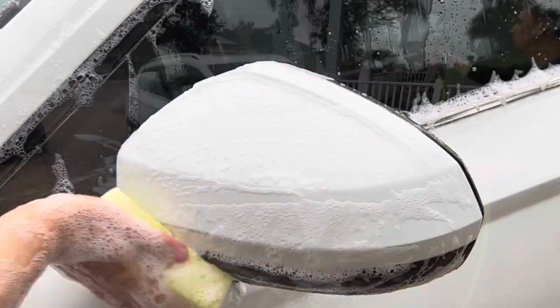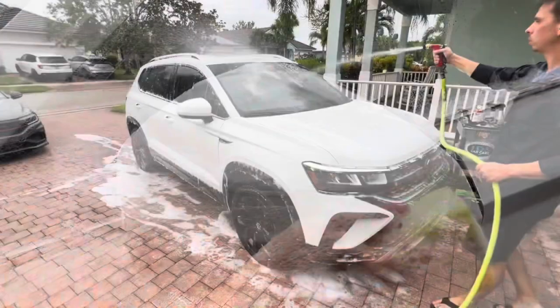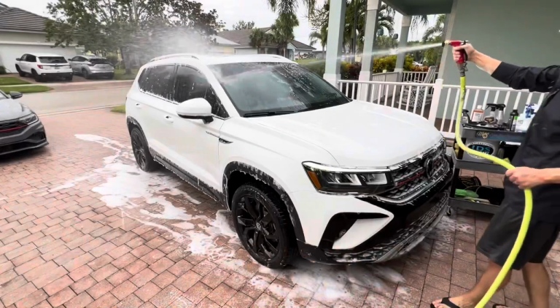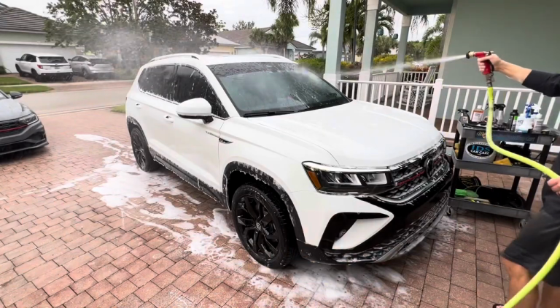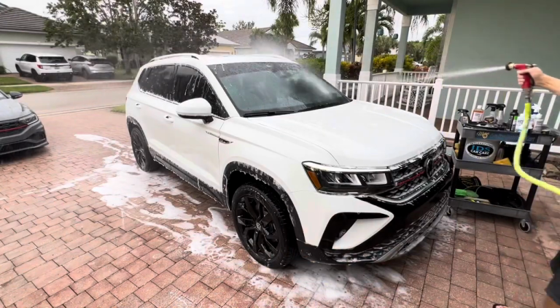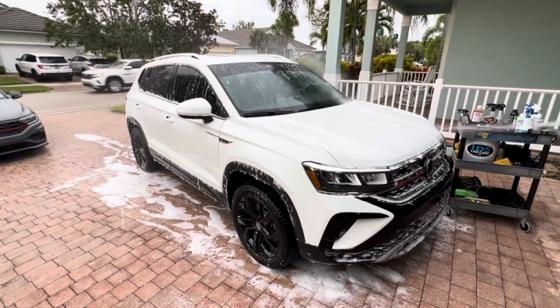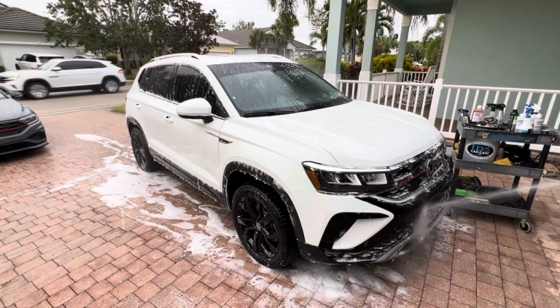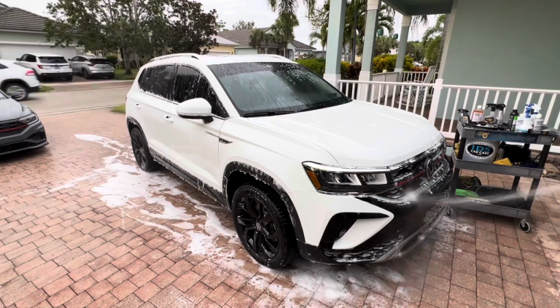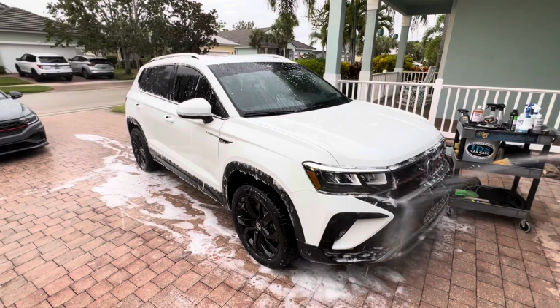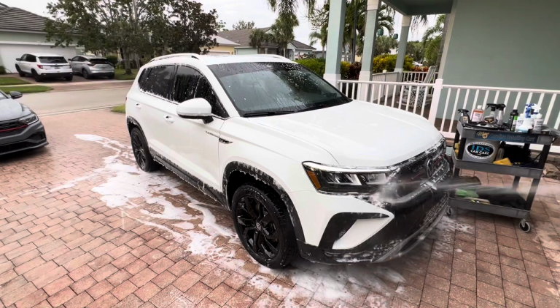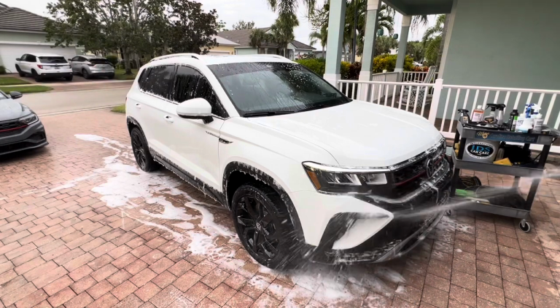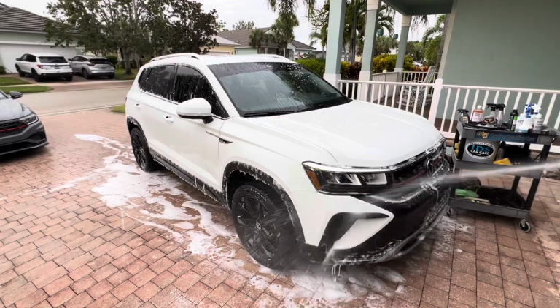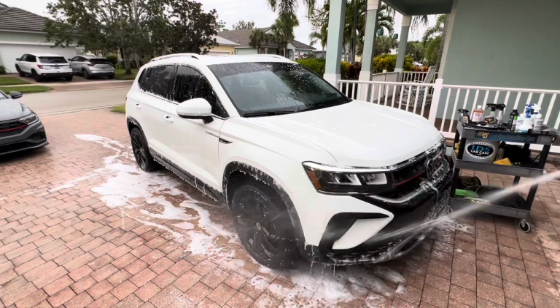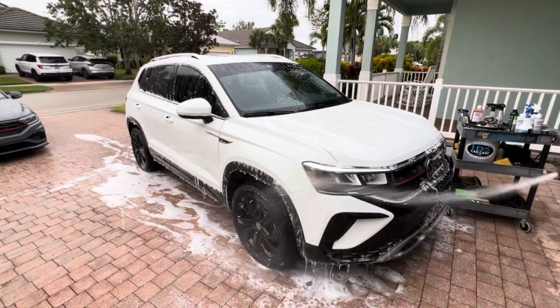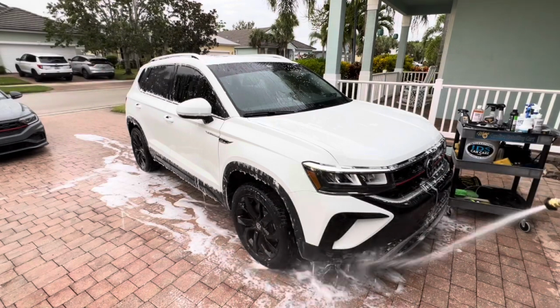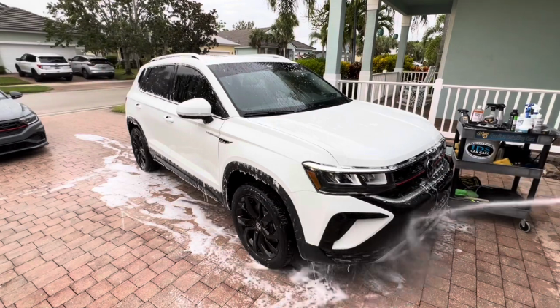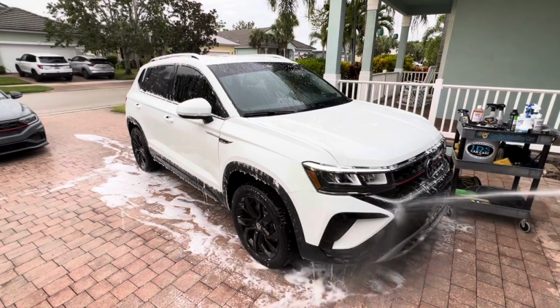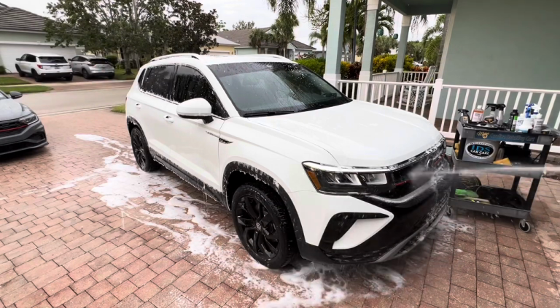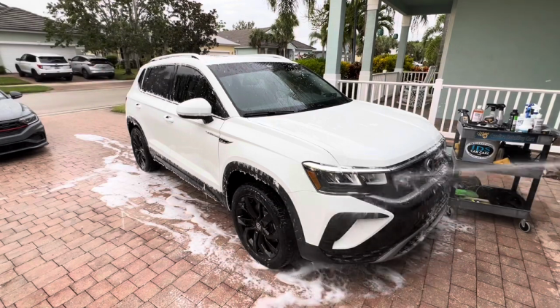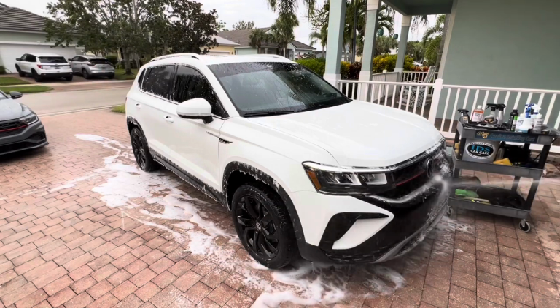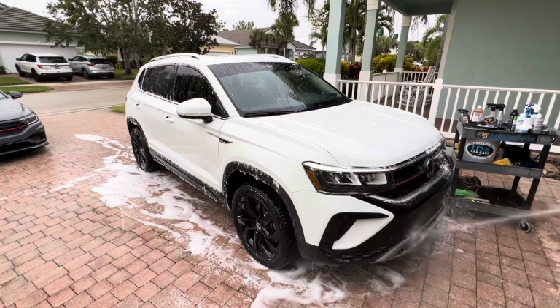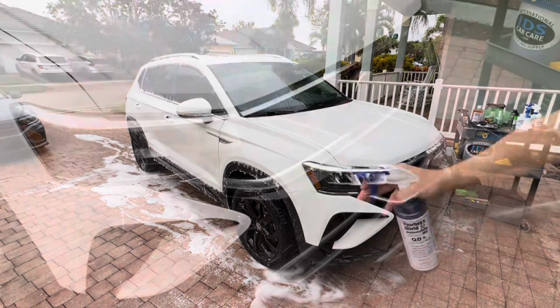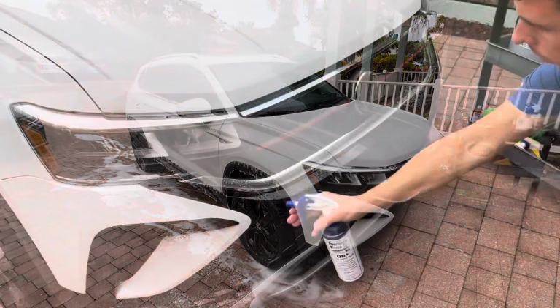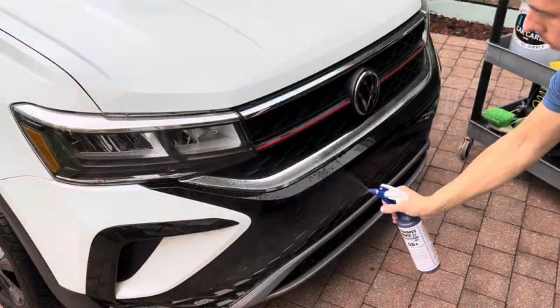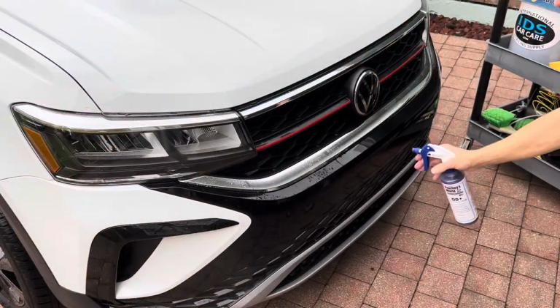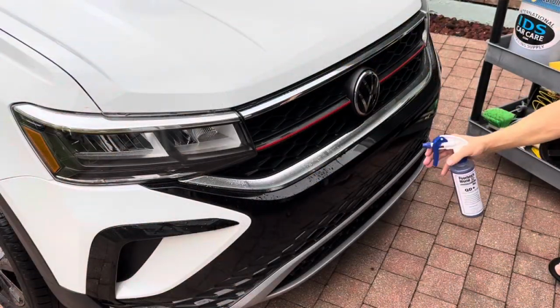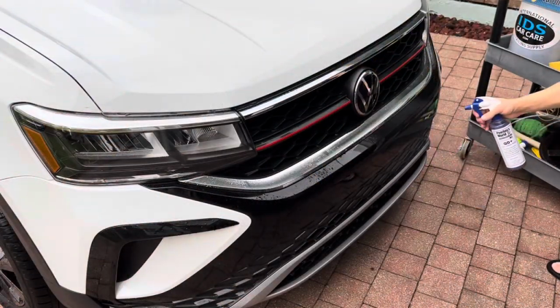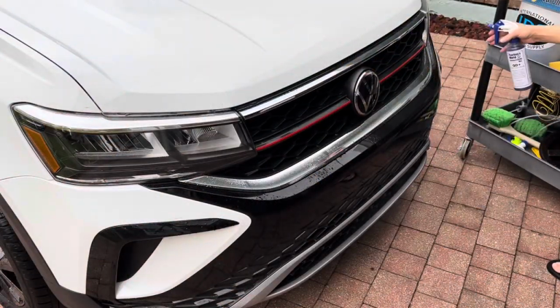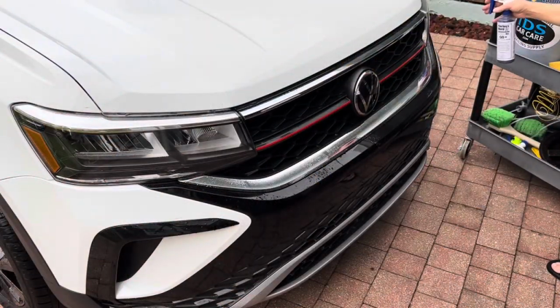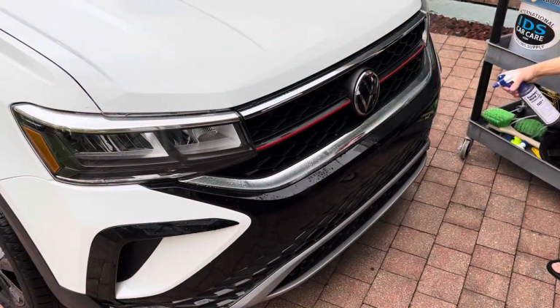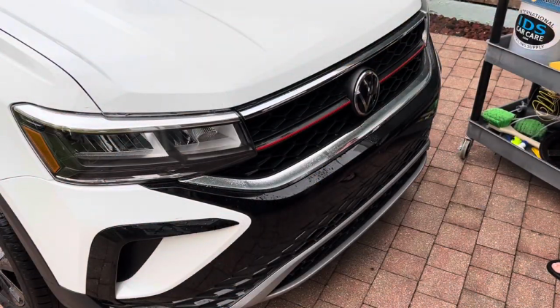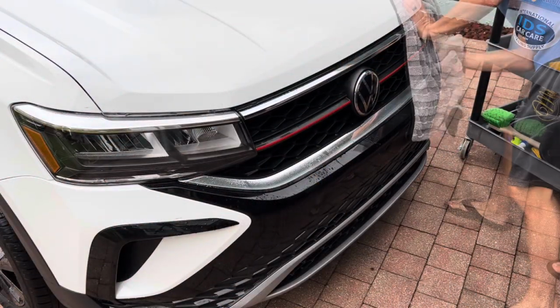Once all the bugs have been removed, wash the vehicle like you normally would and then rinse everything off. Do not let Bug Squash dry on the surface, so rinse in between if necessary.